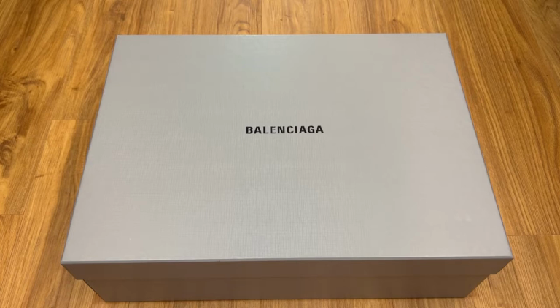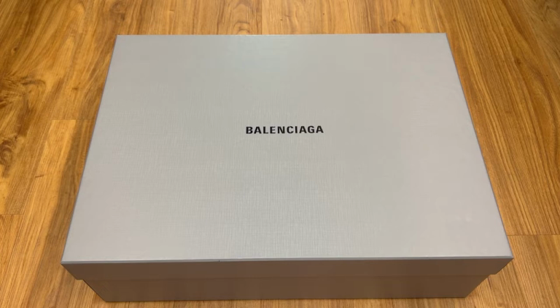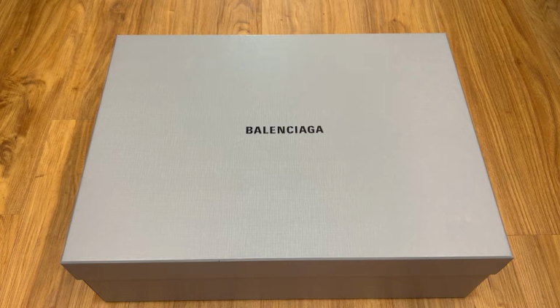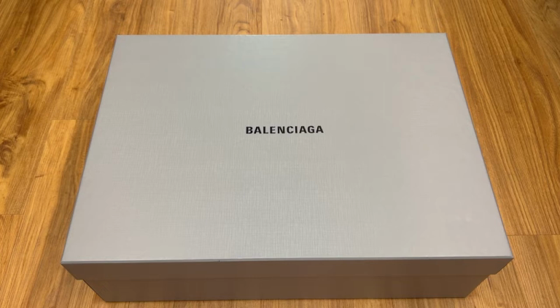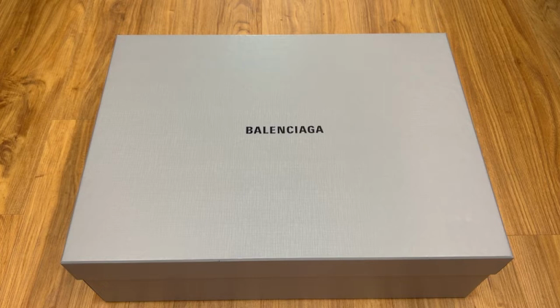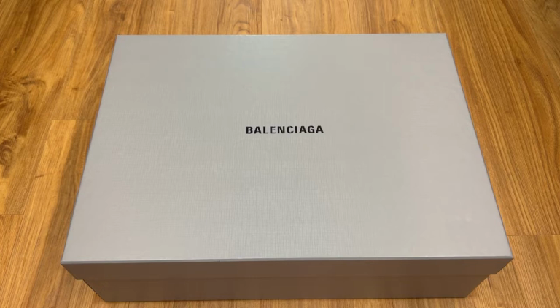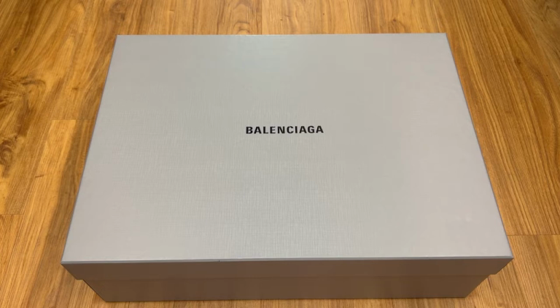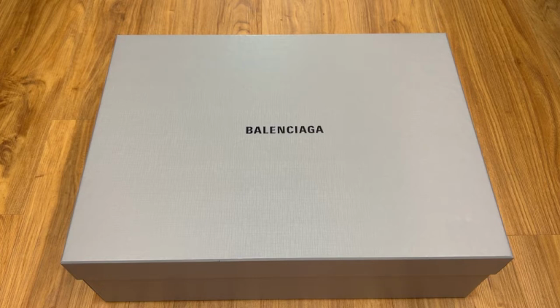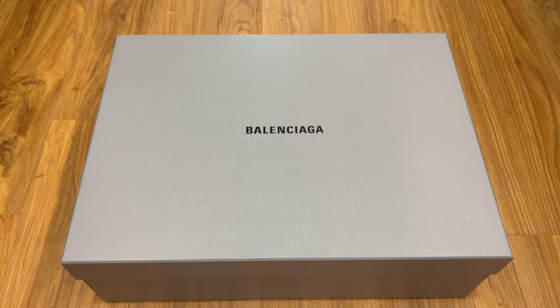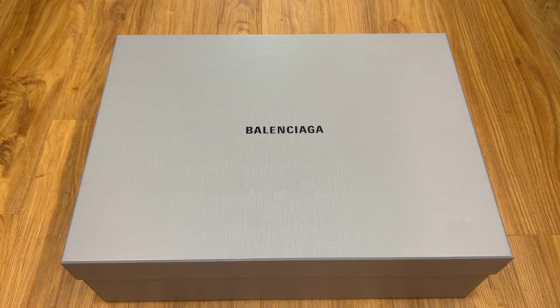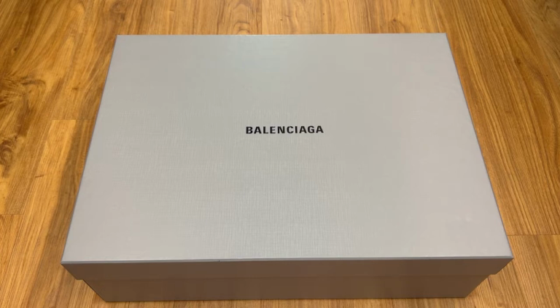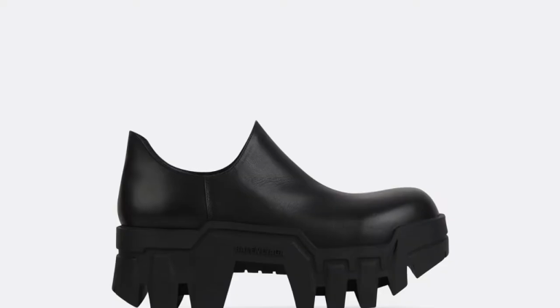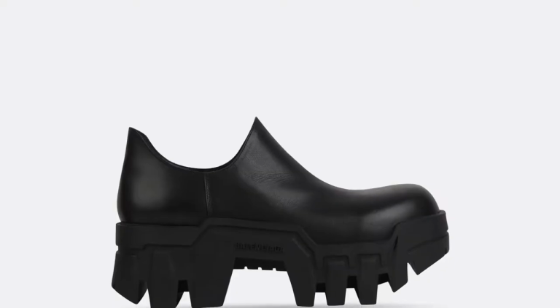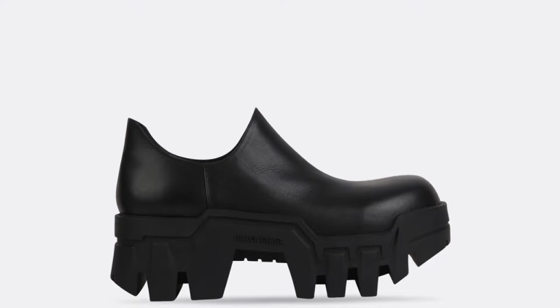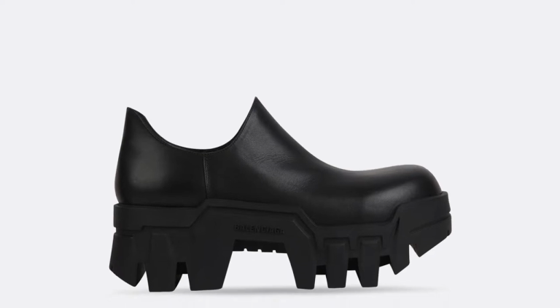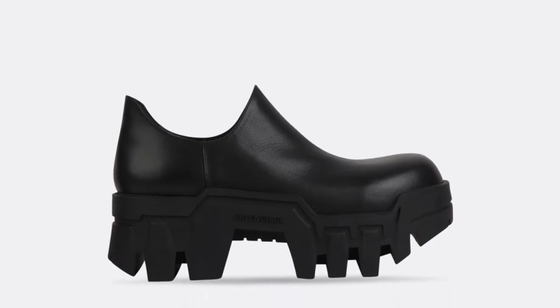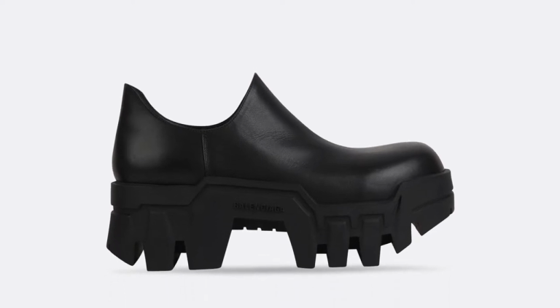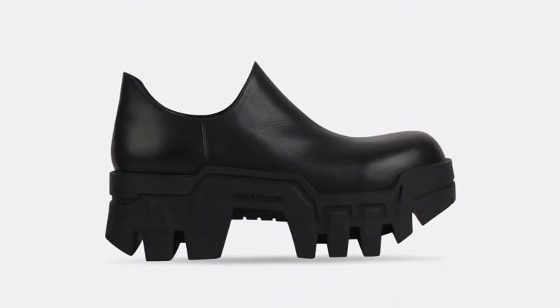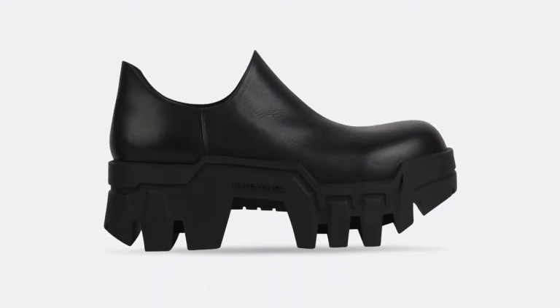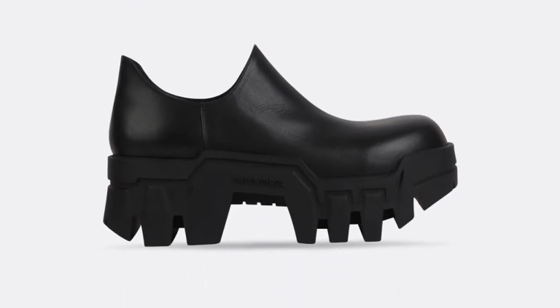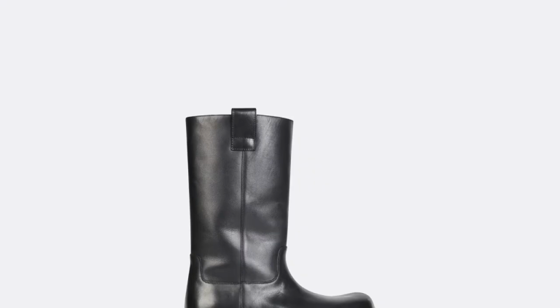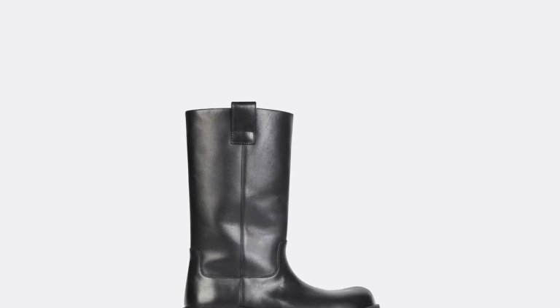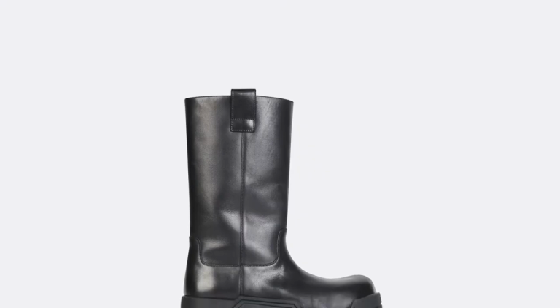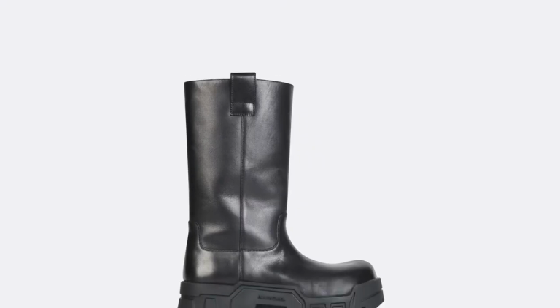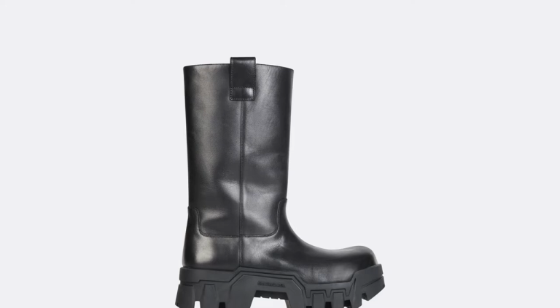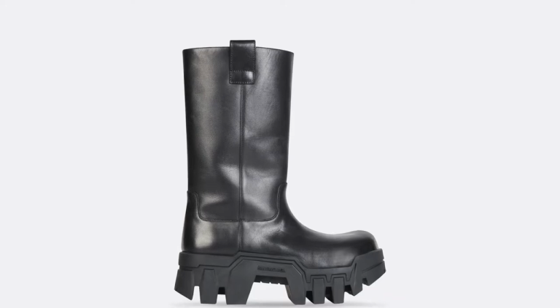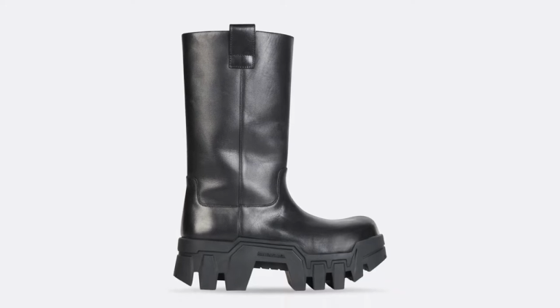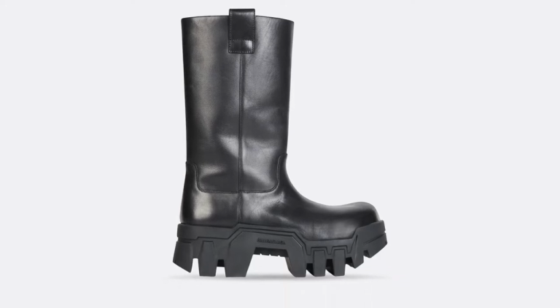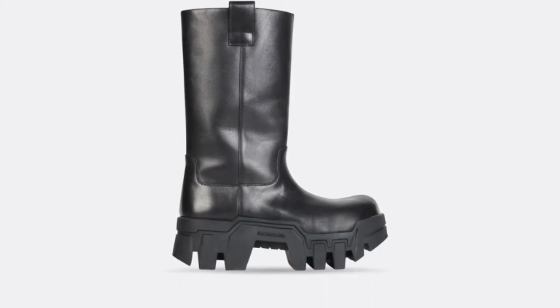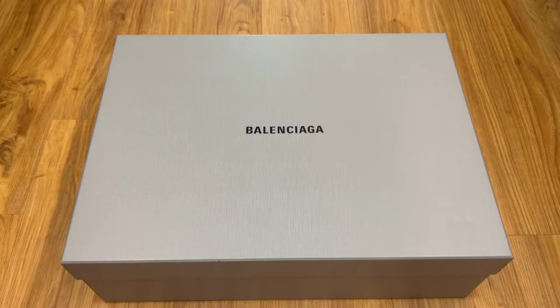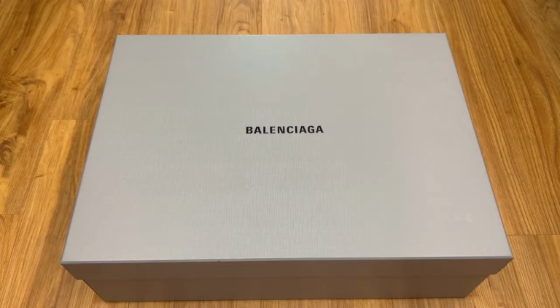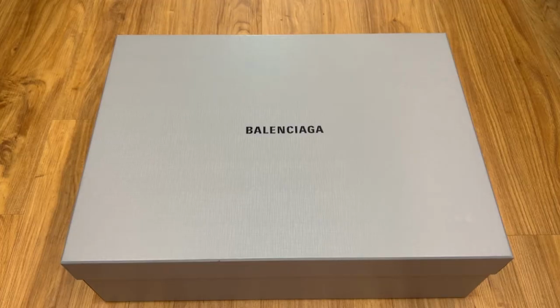Today we will be checking out the Balenciaga Bulldozer boots. Now this comes in different variations — a lower version and a higher version with a wide shaft. I was captivated by the shoe when I first saw it and I knew I had to own it.